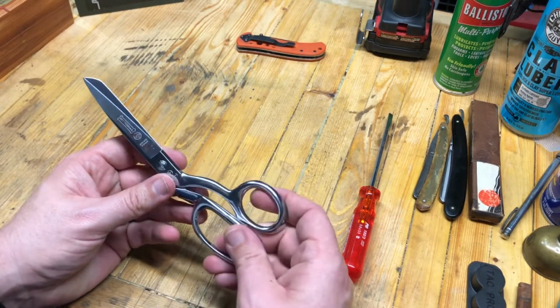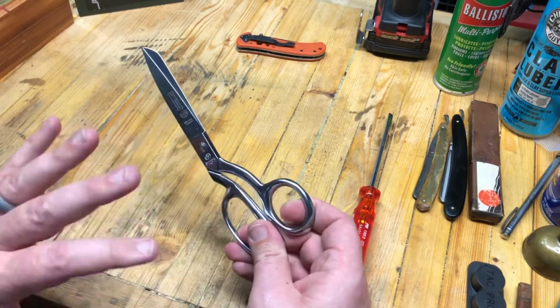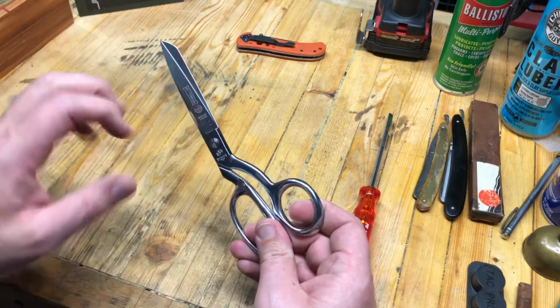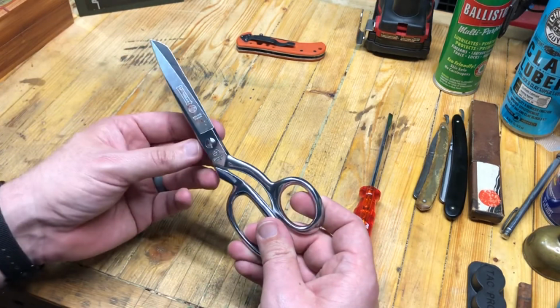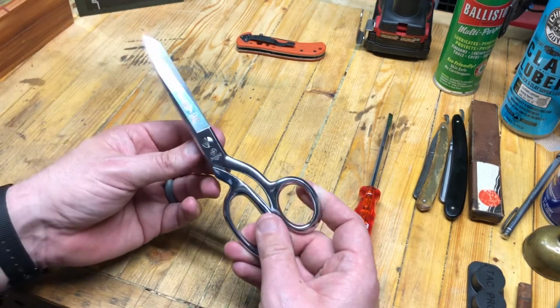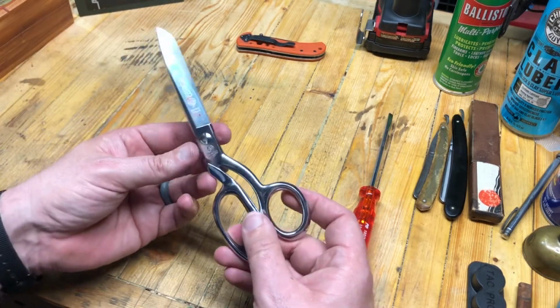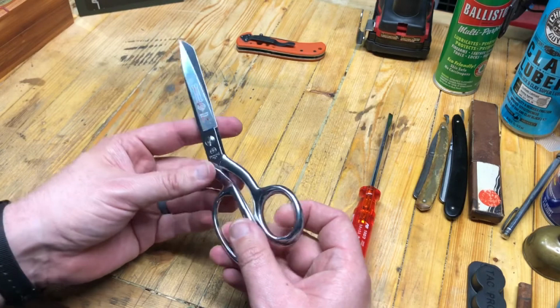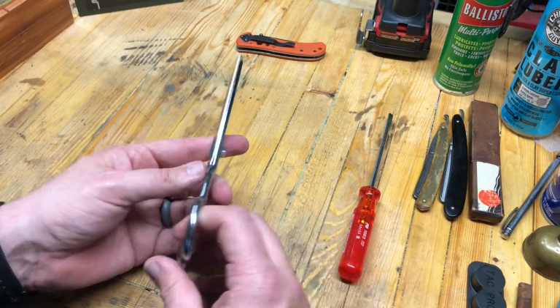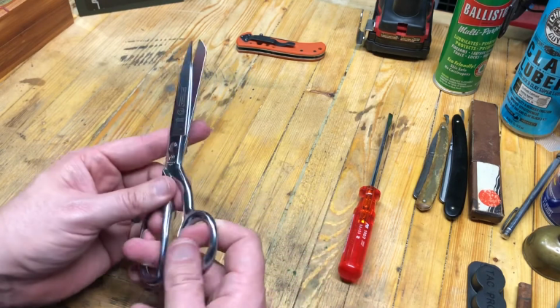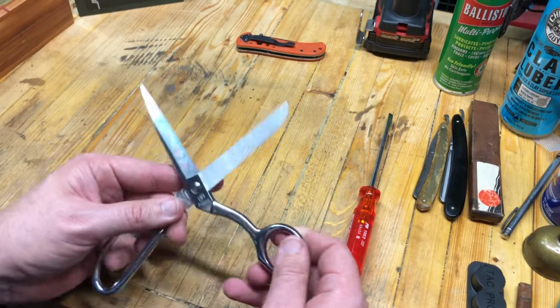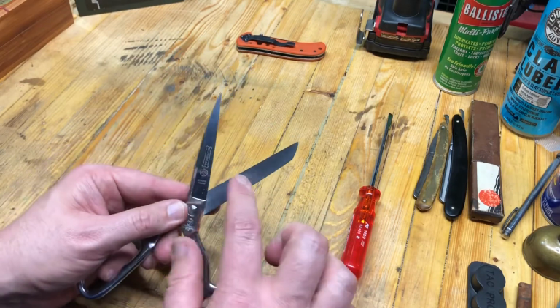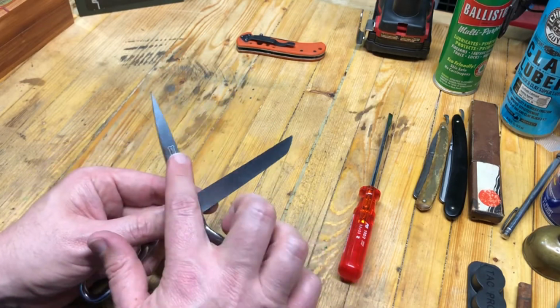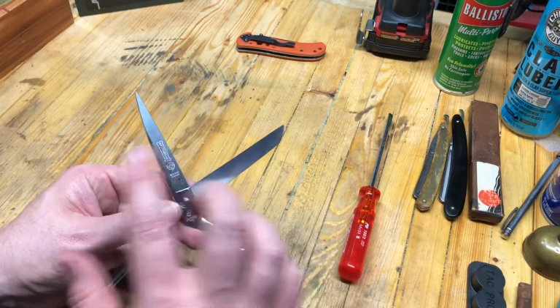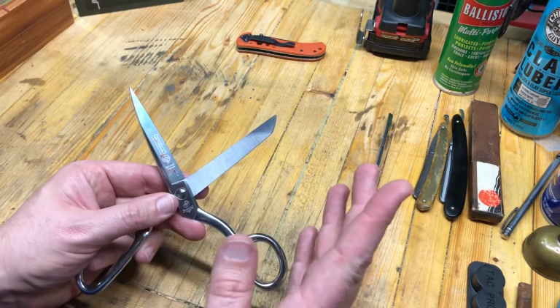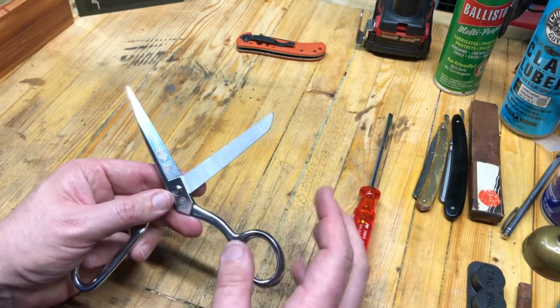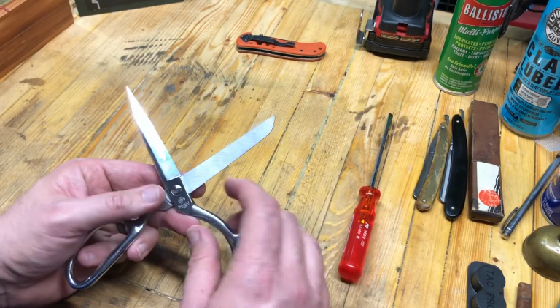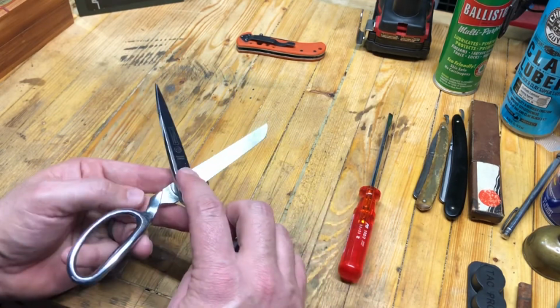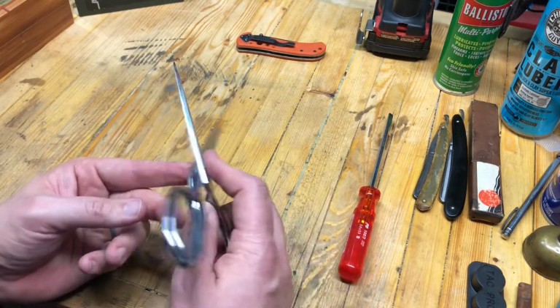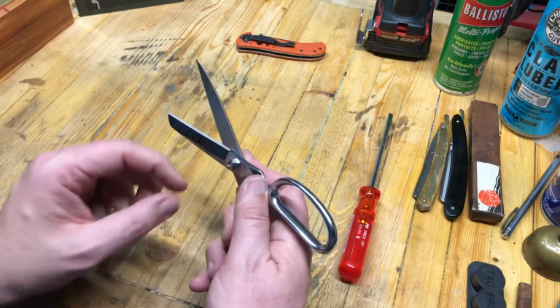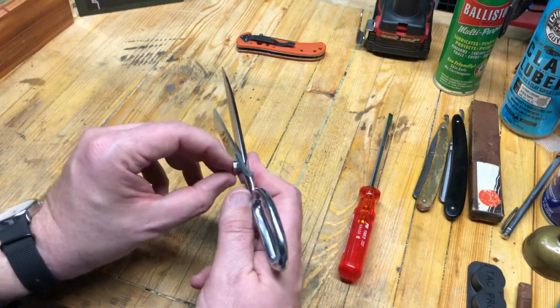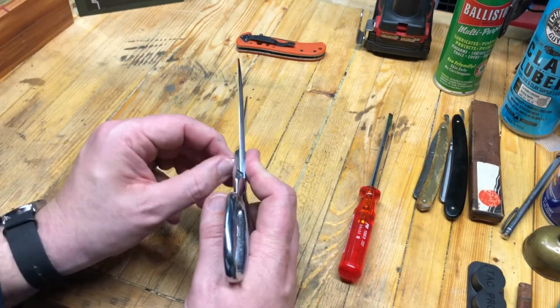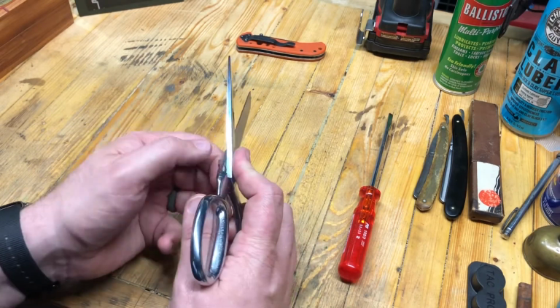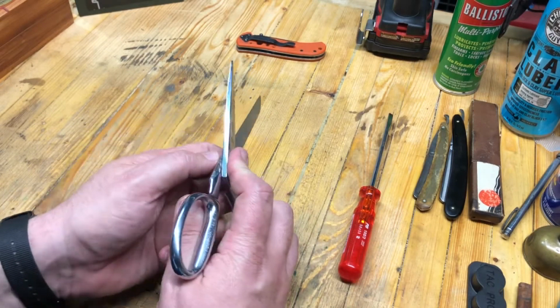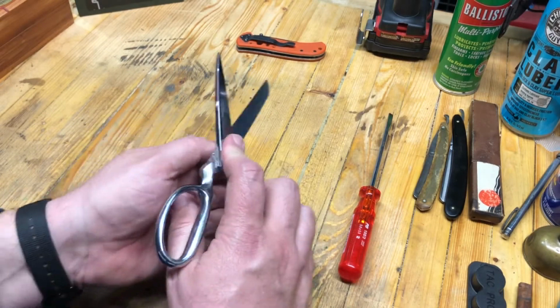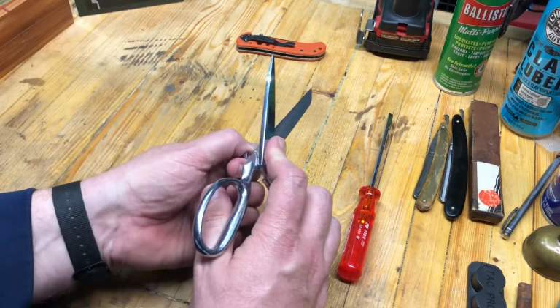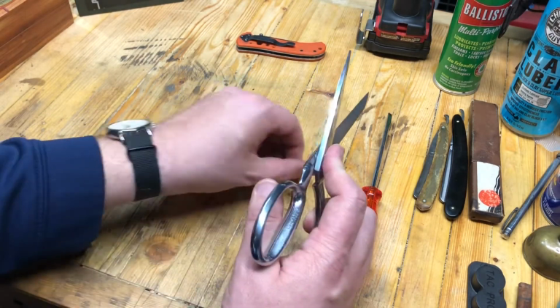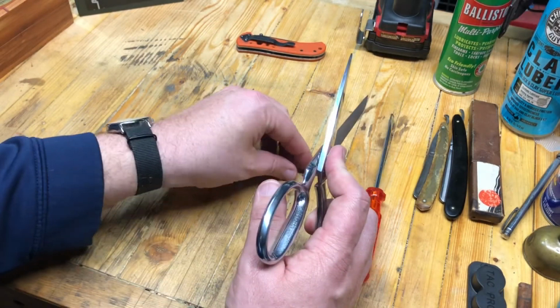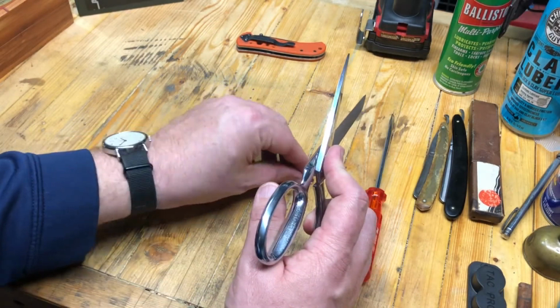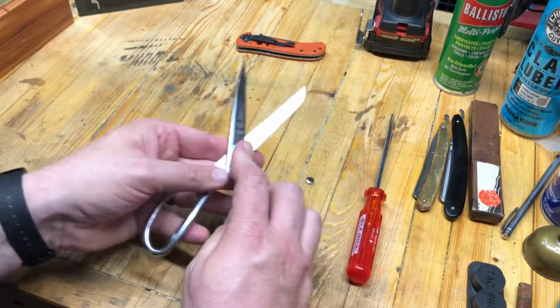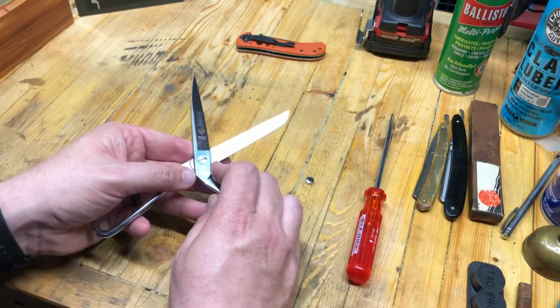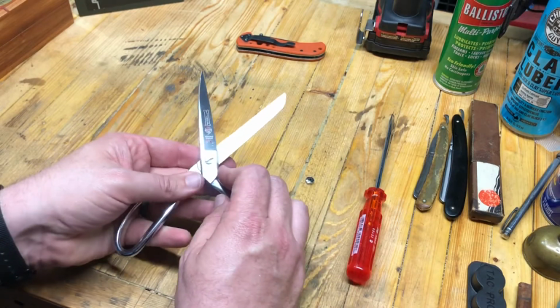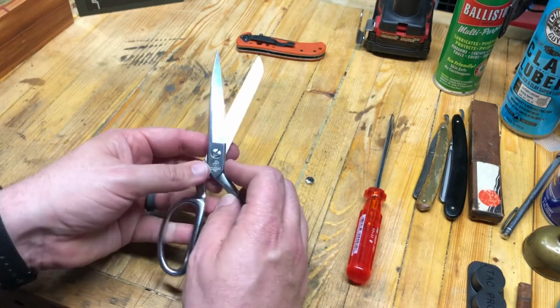Let's briefly talk about what we're trying to do here. Just treat these as two separate blades — that's the best thing to do, is to take them apart. Hopefully you've got a quality scissor that actually comes apart. If it doesn't come apart, maybe don't sharpen it. Just get rid of it.